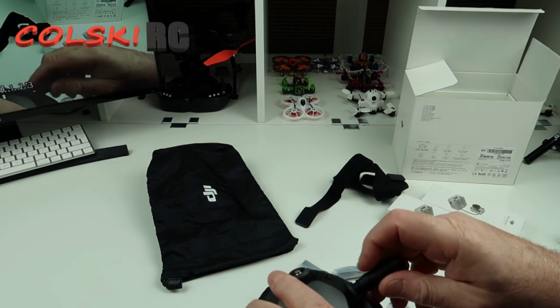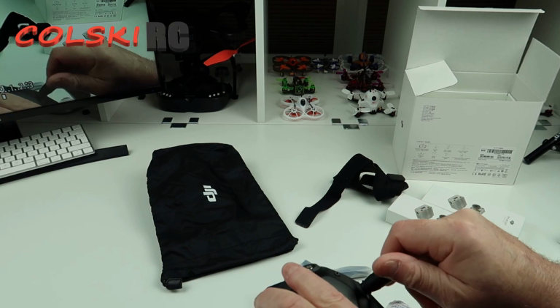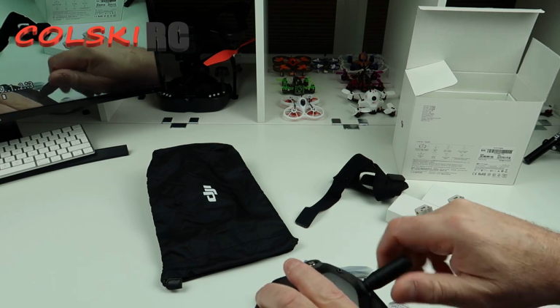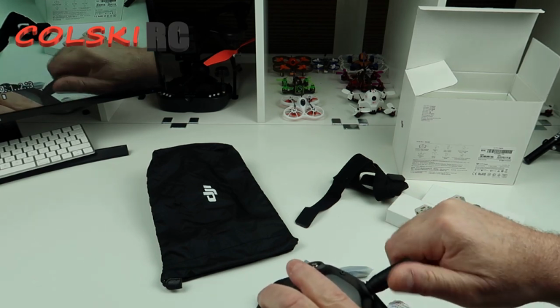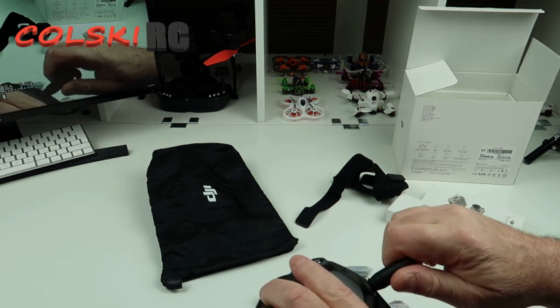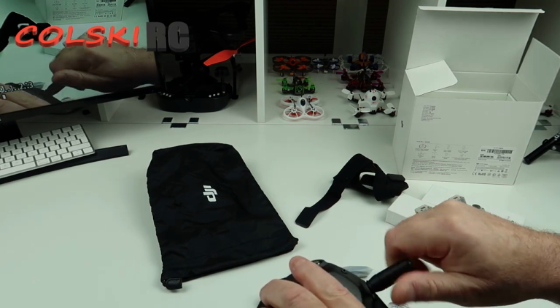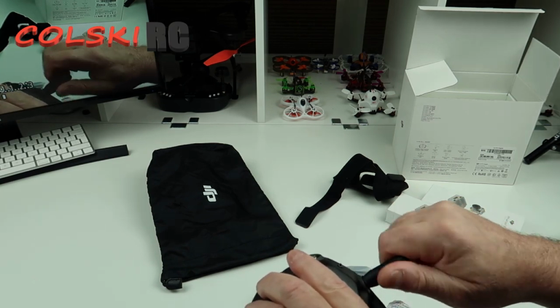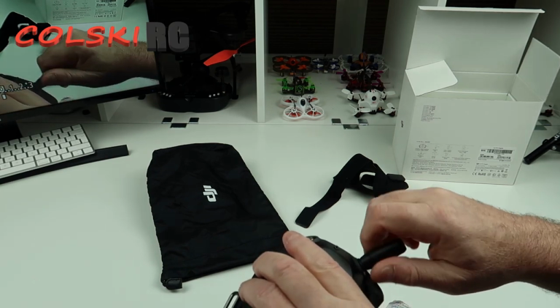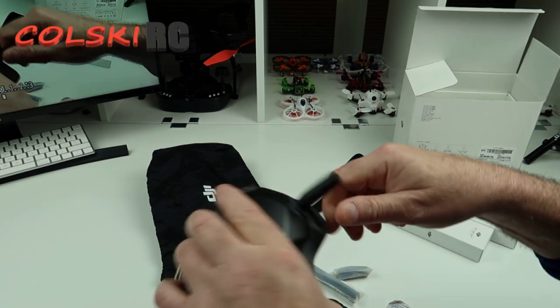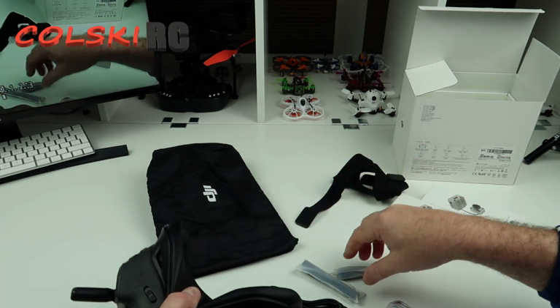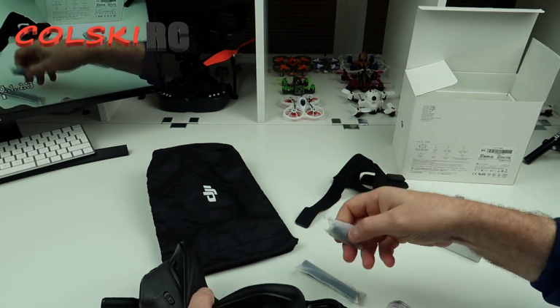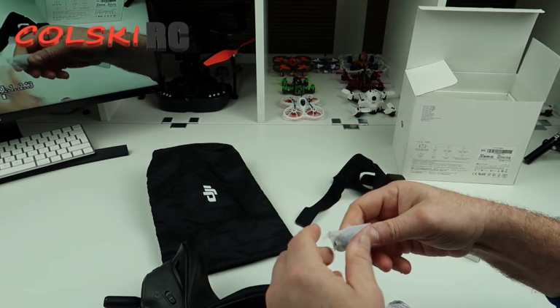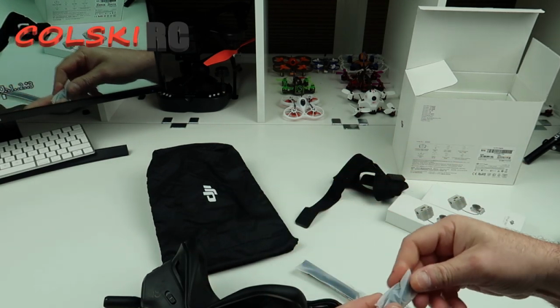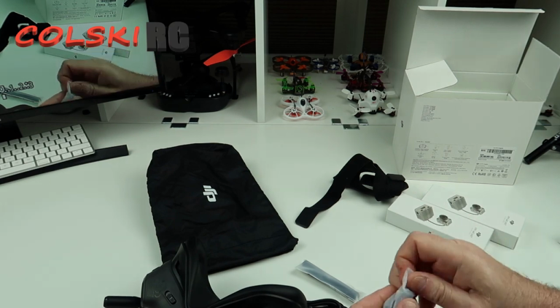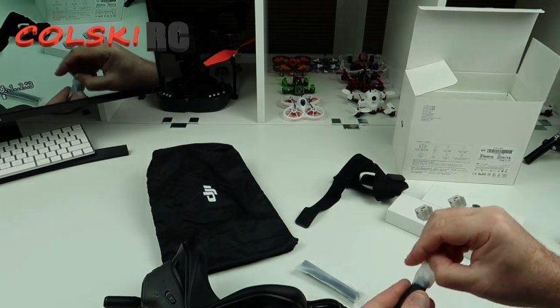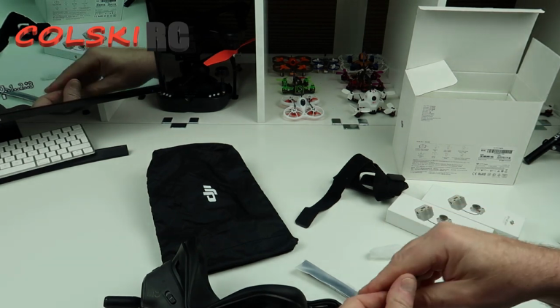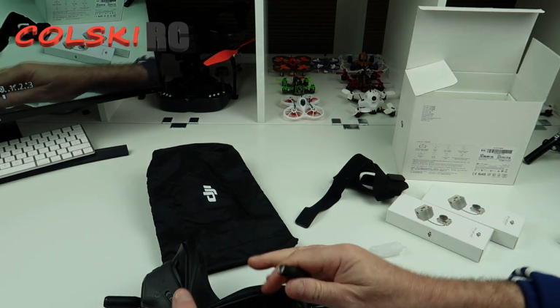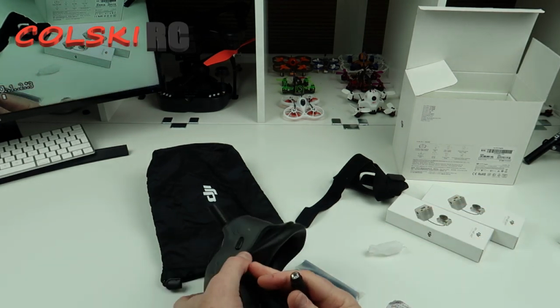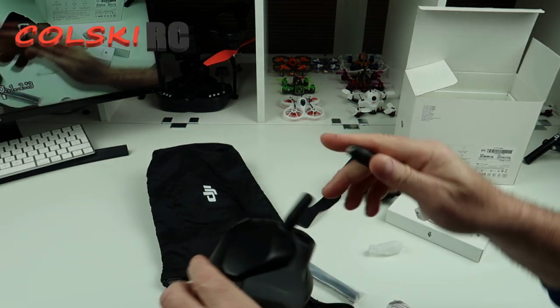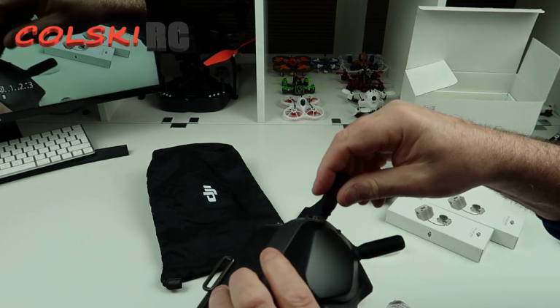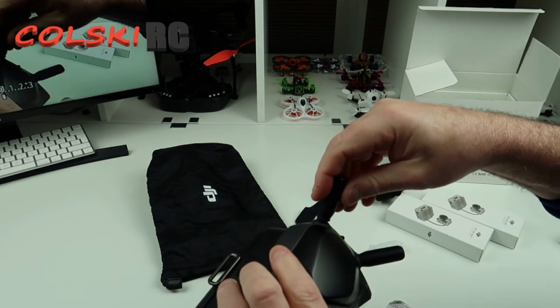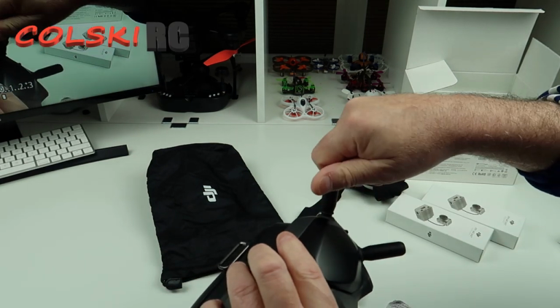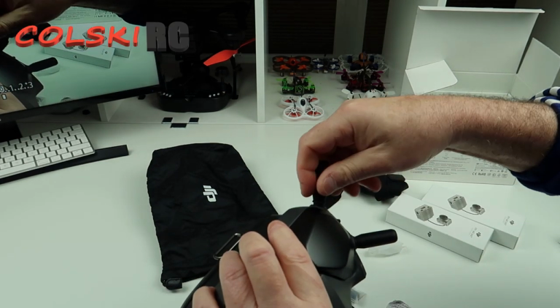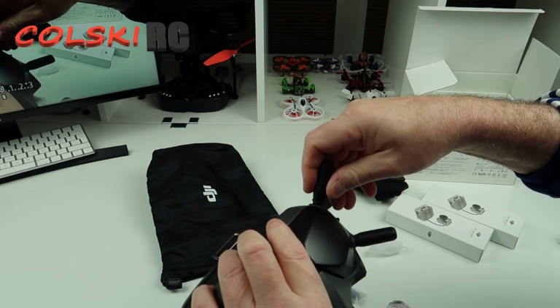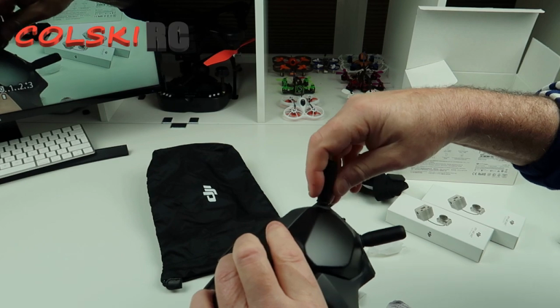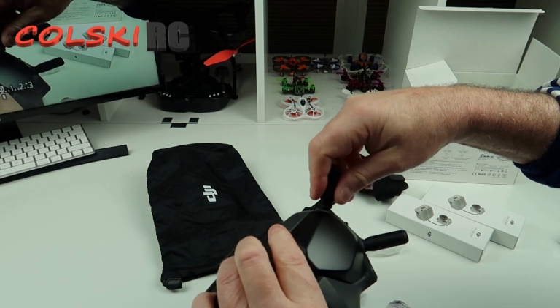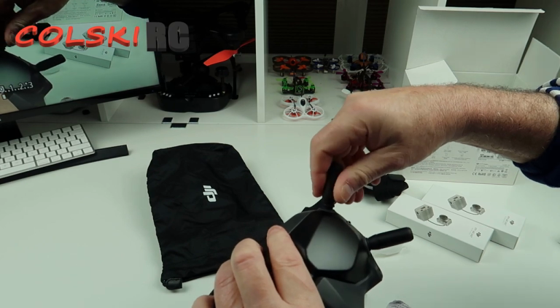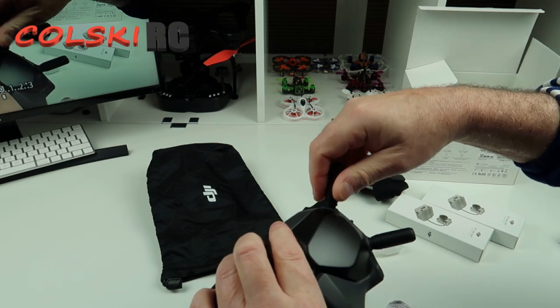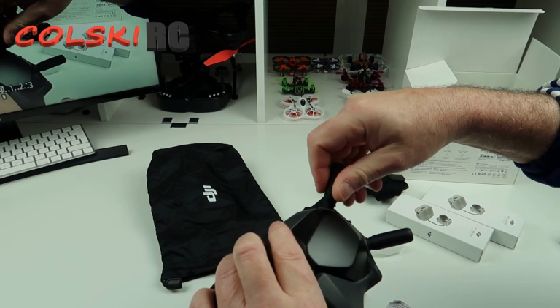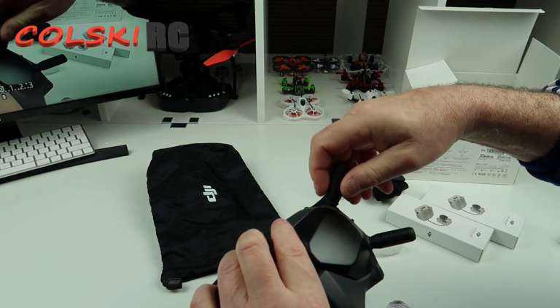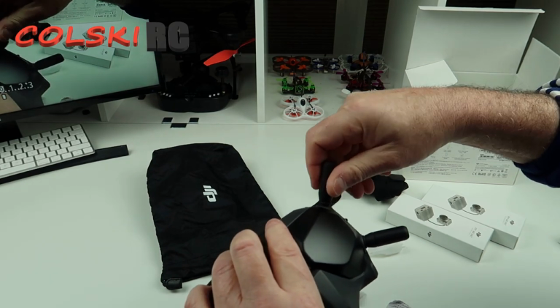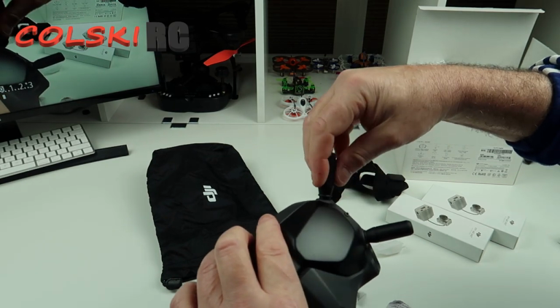So let's just screw these in place. Now, what I do know is this transmits and receives, so you cannot turn these on without the antennas. Otherwise you're going to blow the unit inside here.